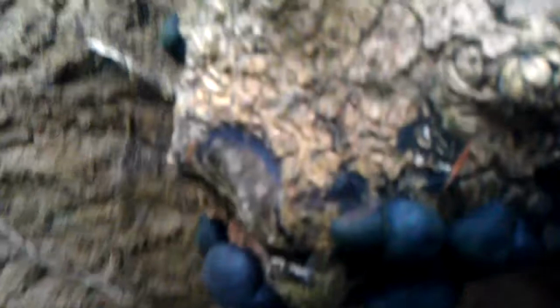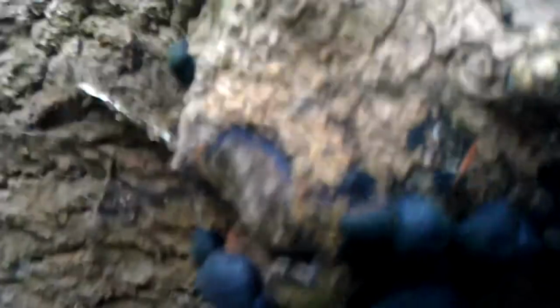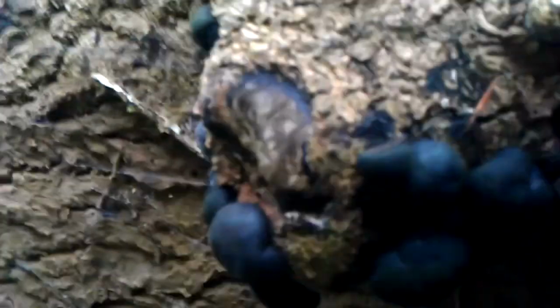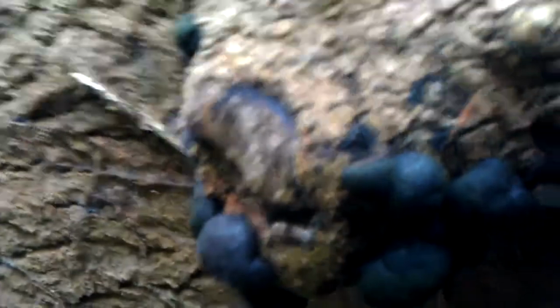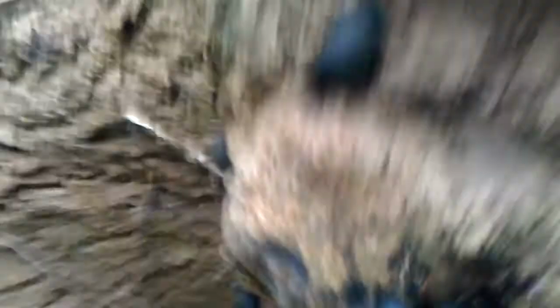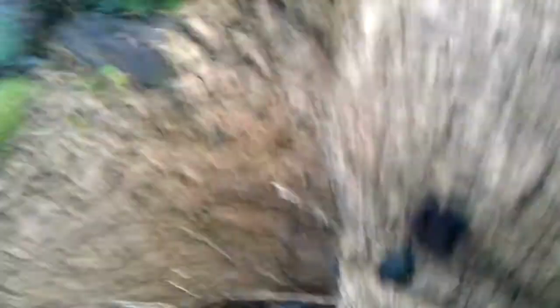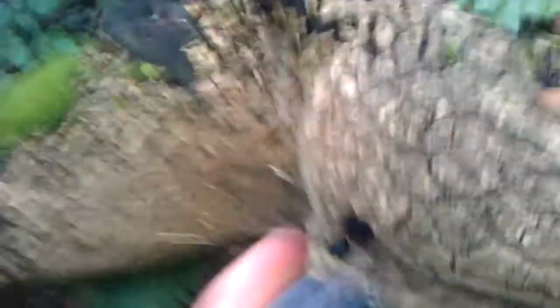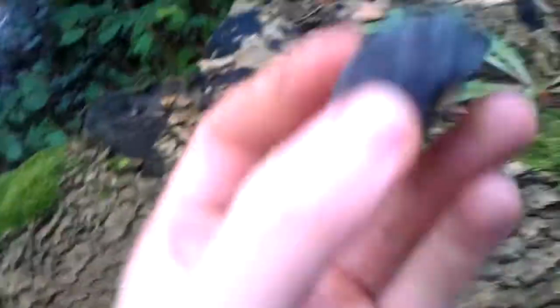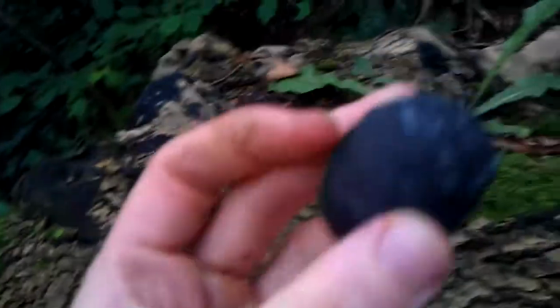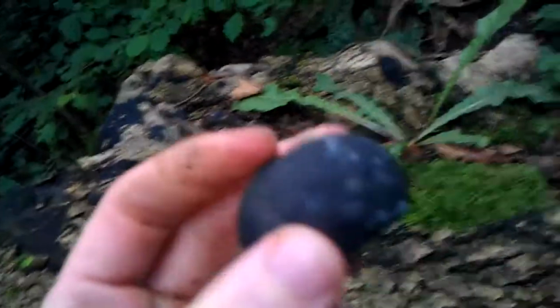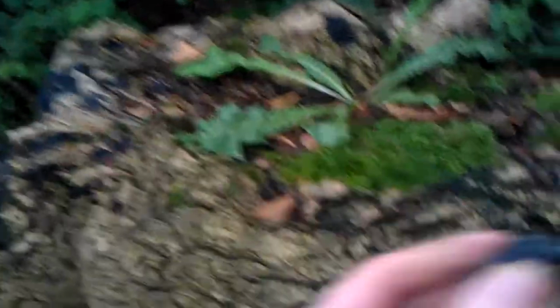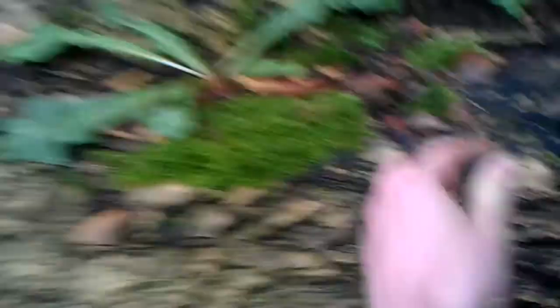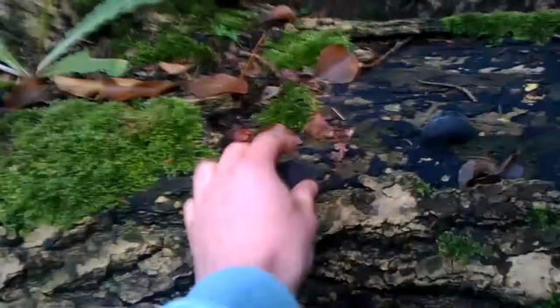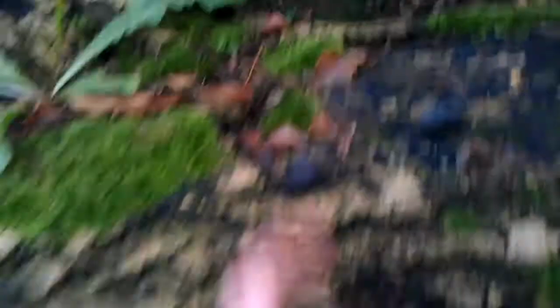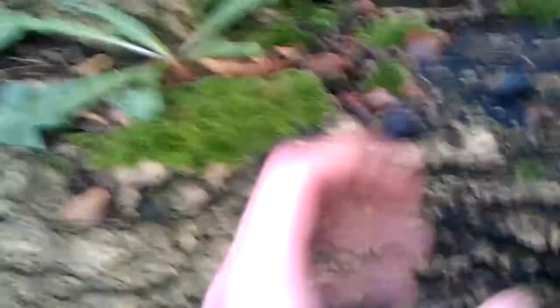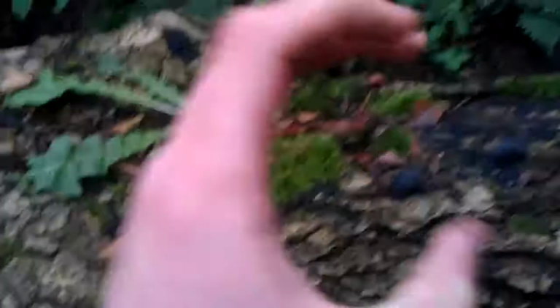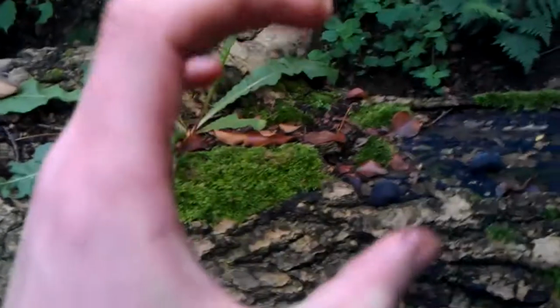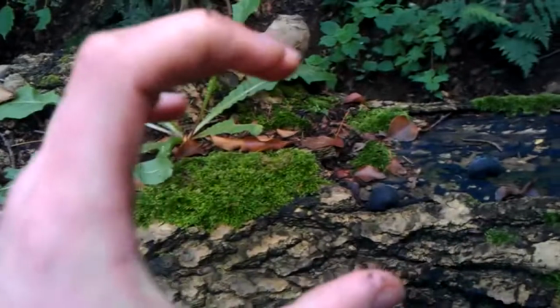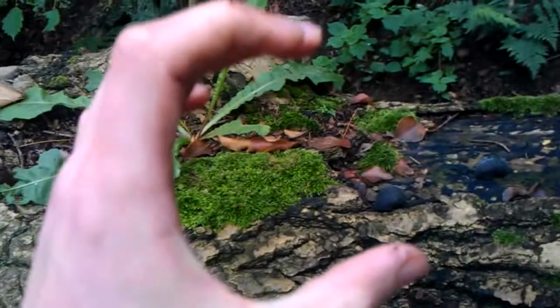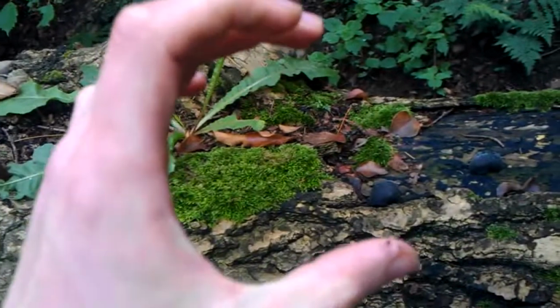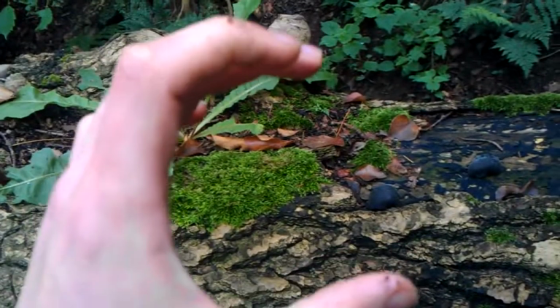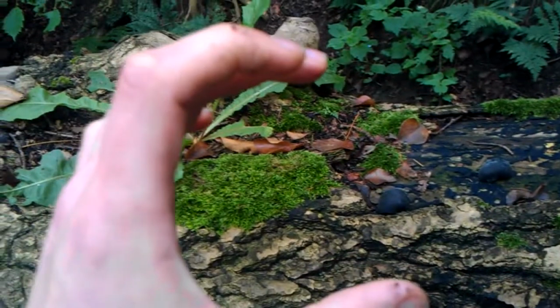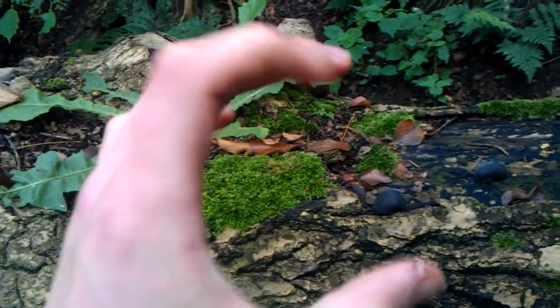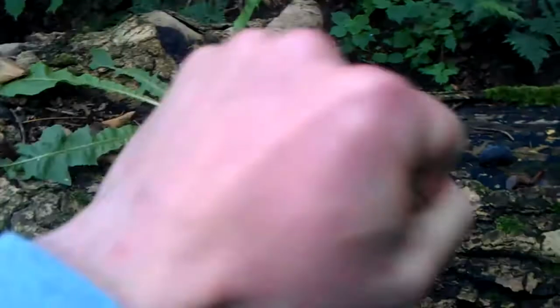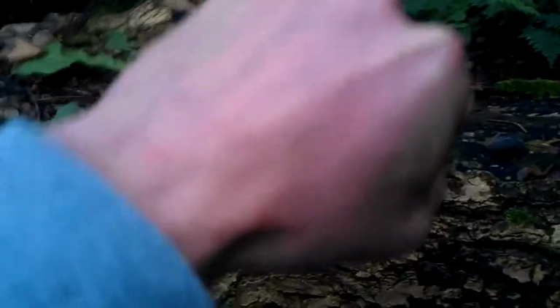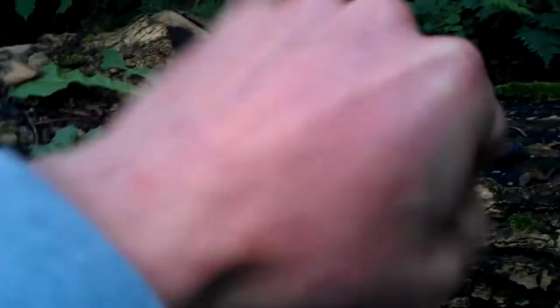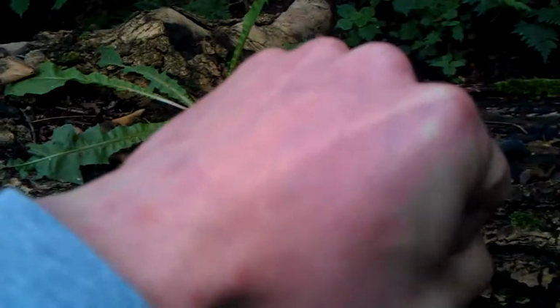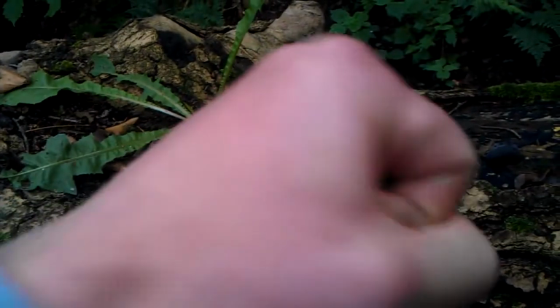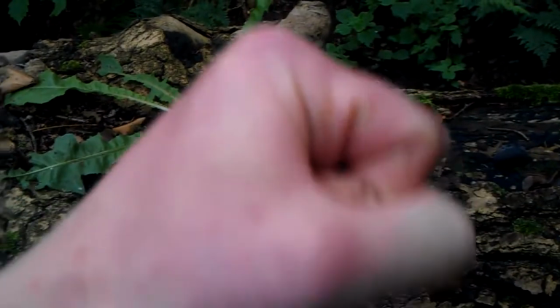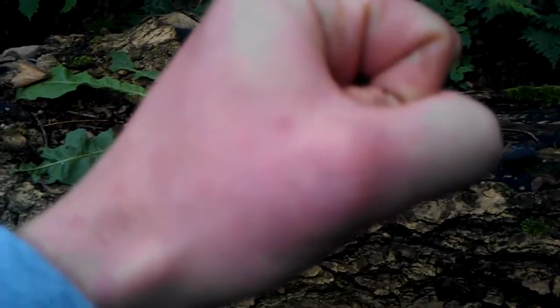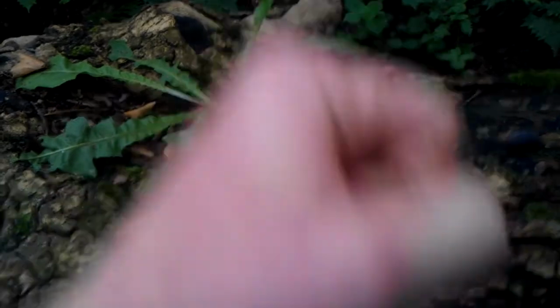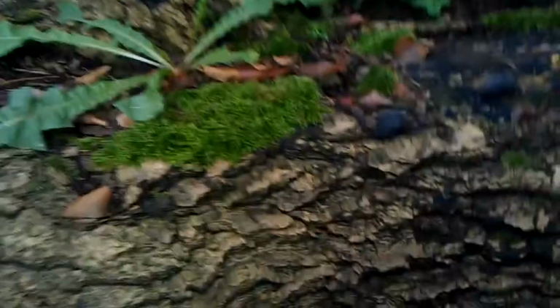They can grow in quite abundance and you can get them much bigger than this. I've seen ones that could grow to a good sort of that kind of size, and I've even seen one about the size of my fist.